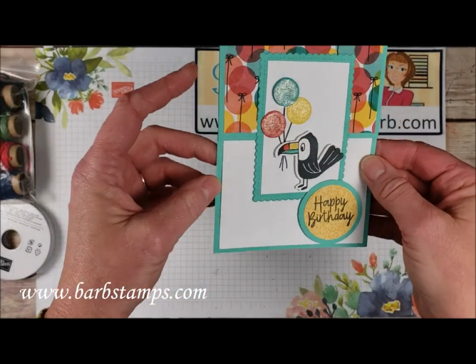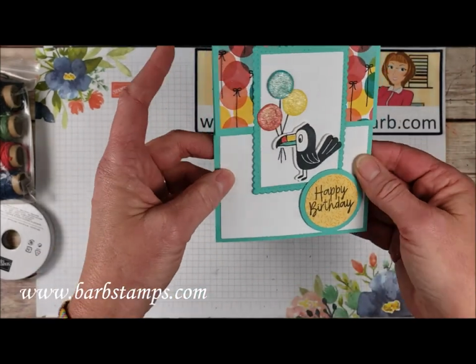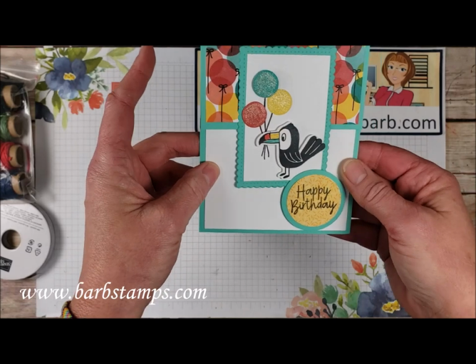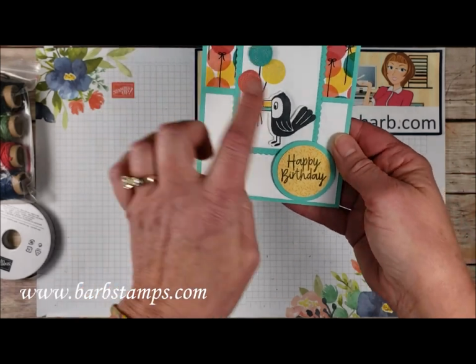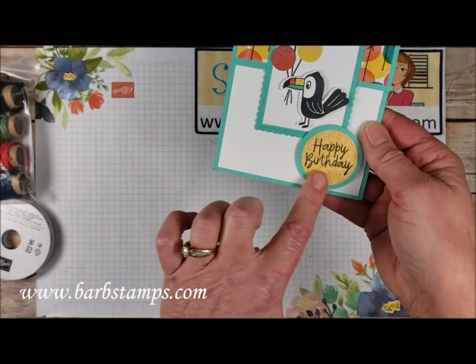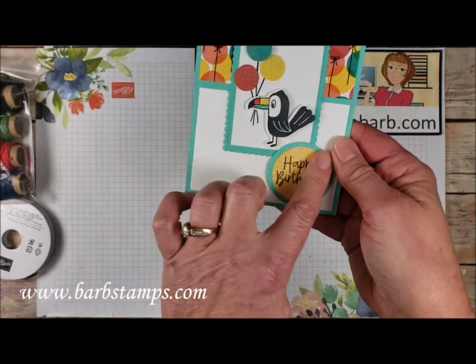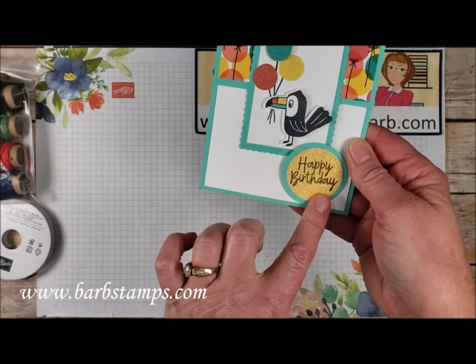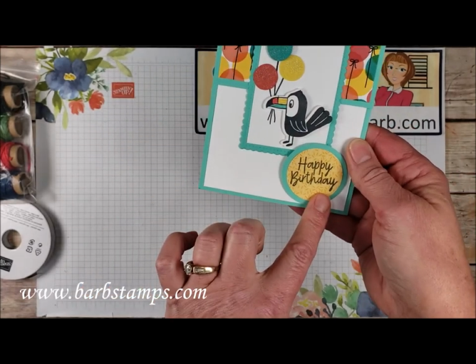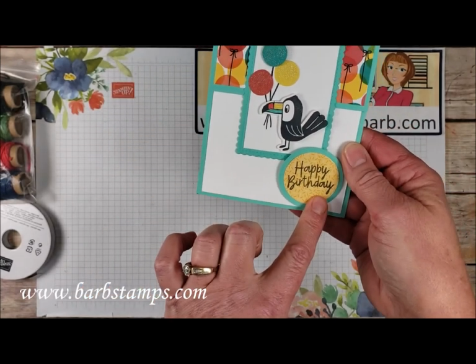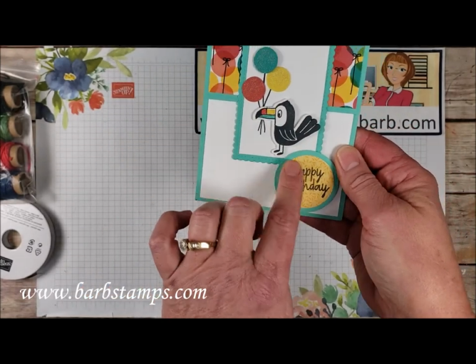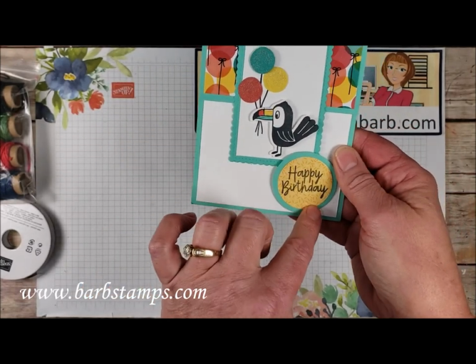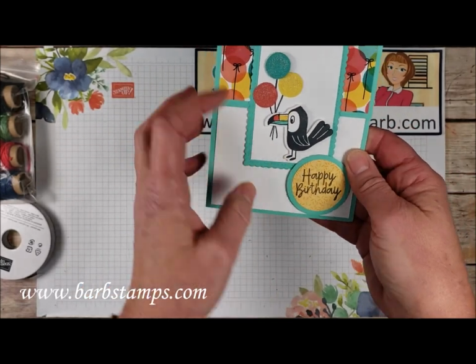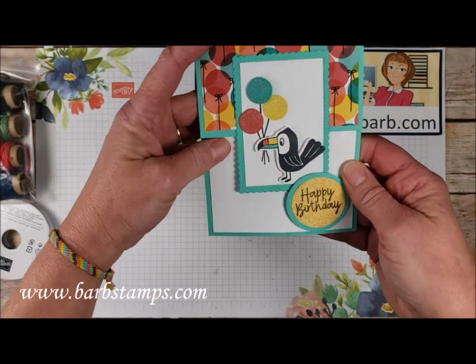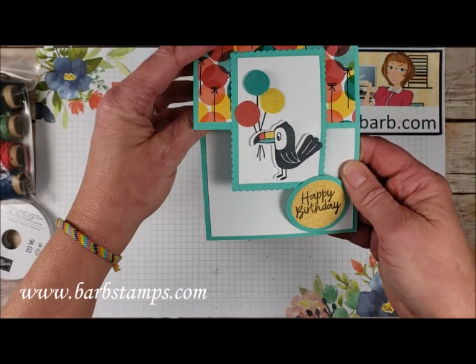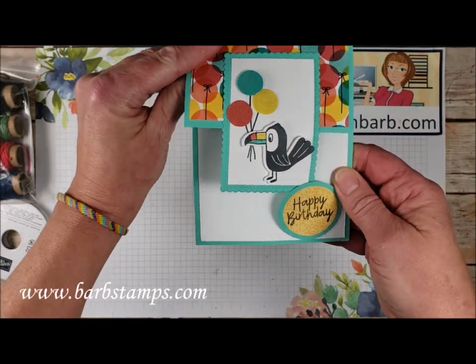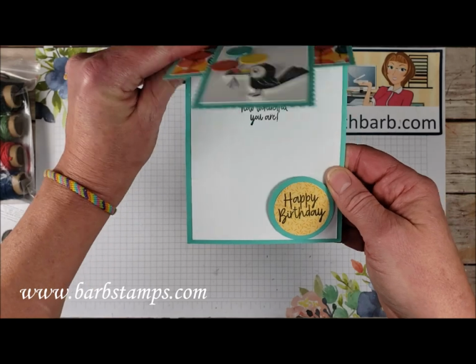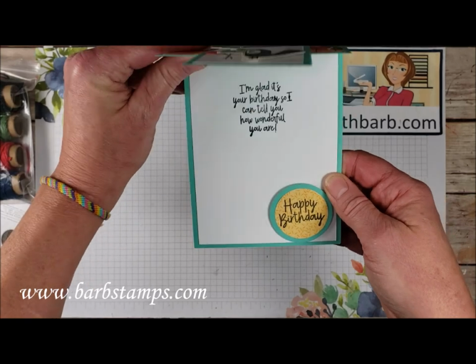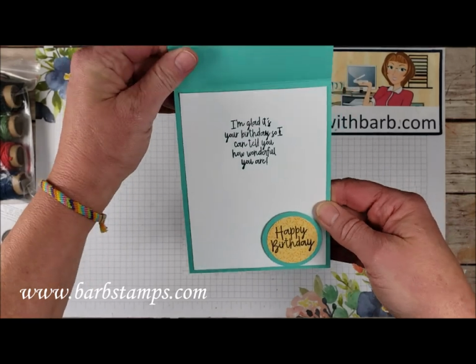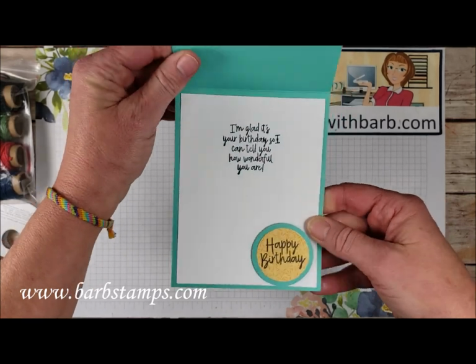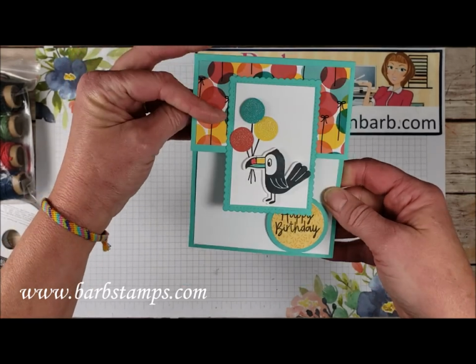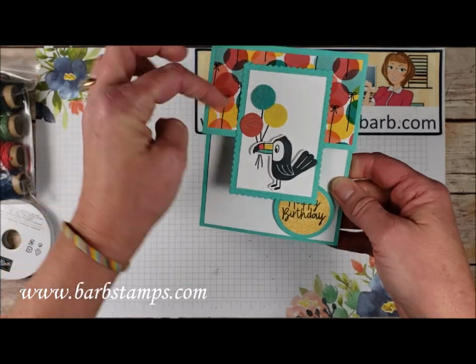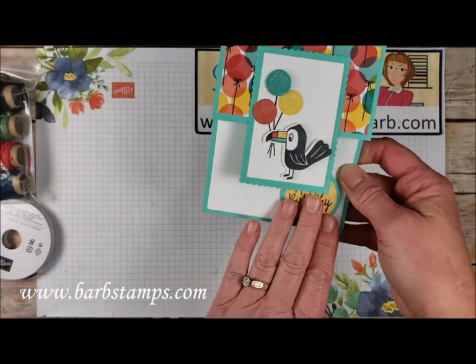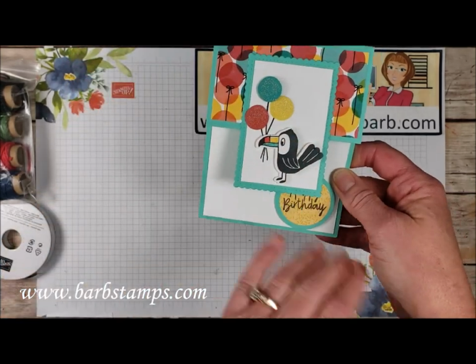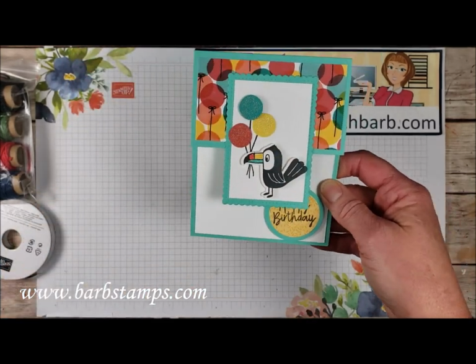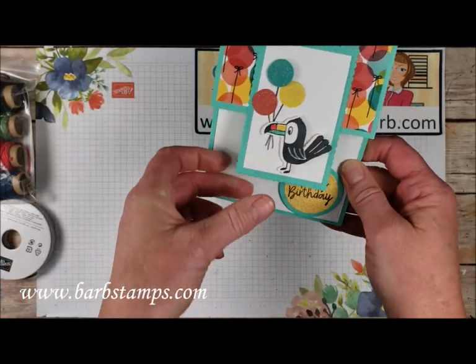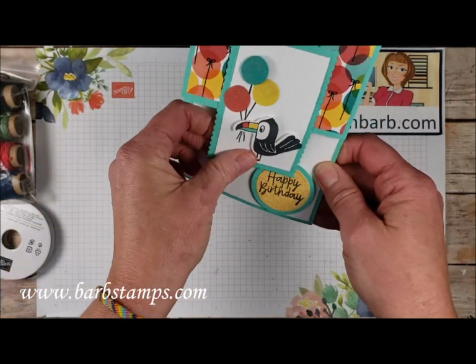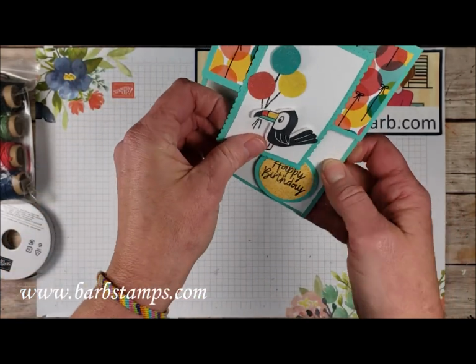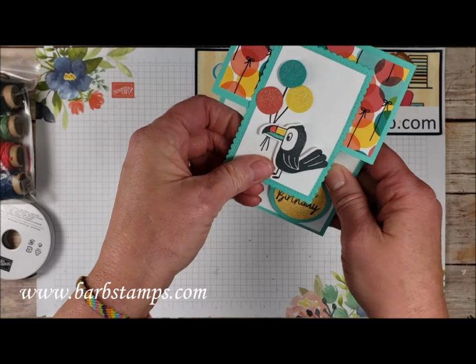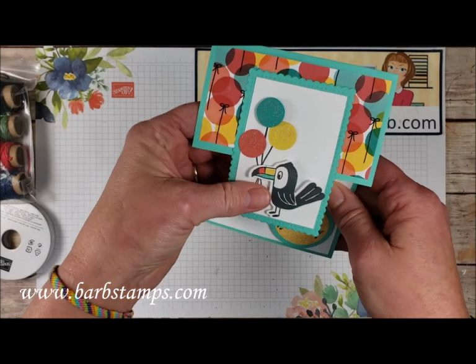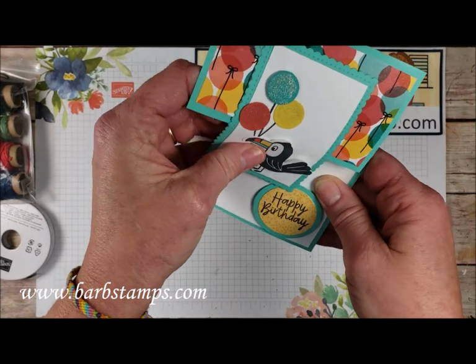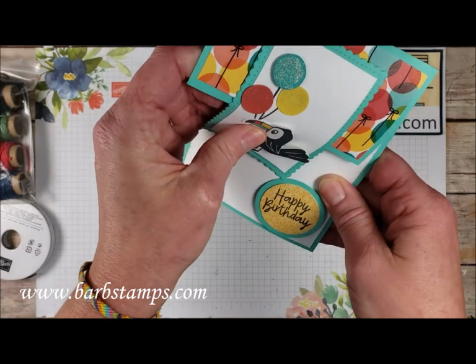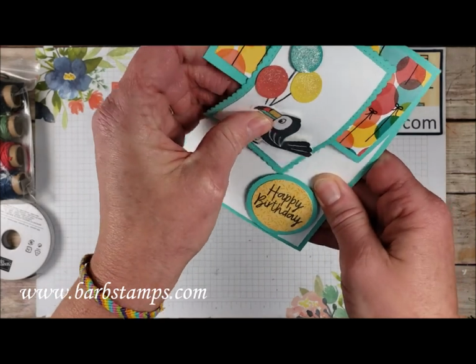This one here is a bit of a fun fold where we have these two circle punches here with the sentiment and some Designer Series paper. And then our focal point is just tucked in behind that little circle image here, which is pretty fun.